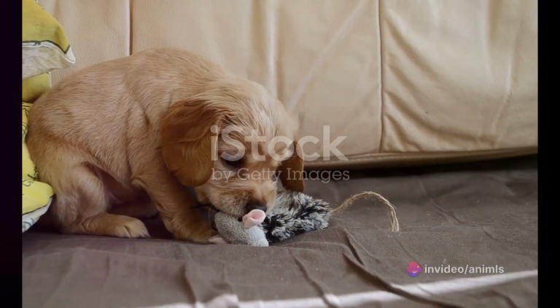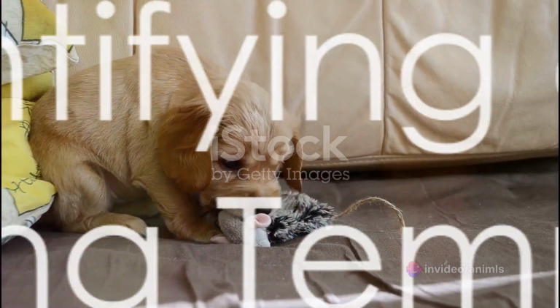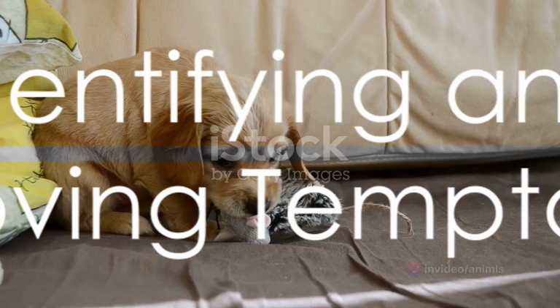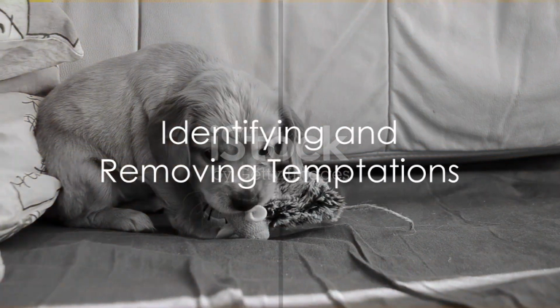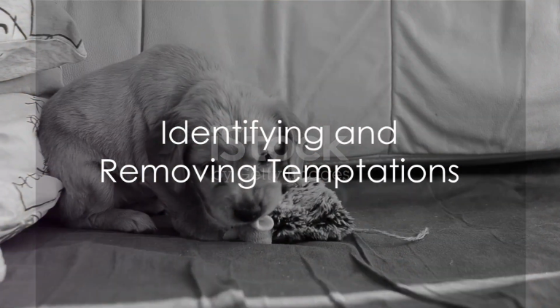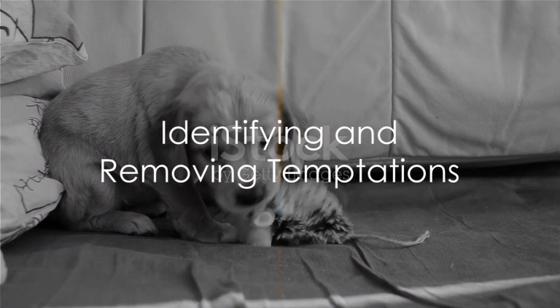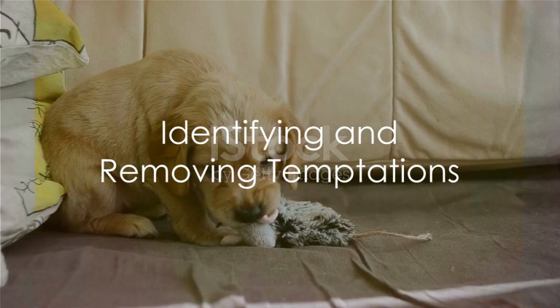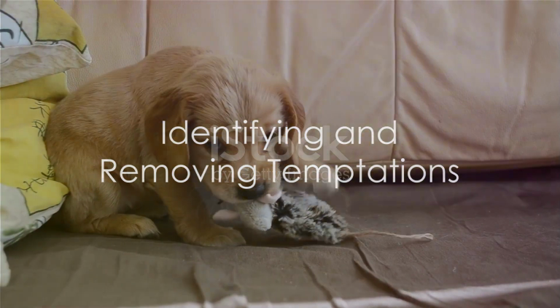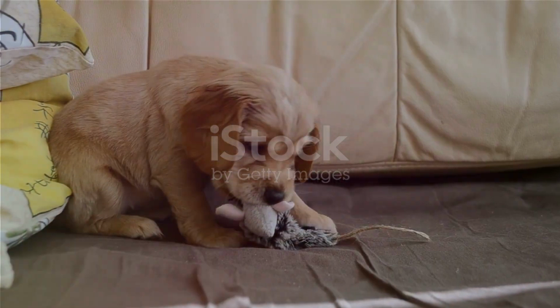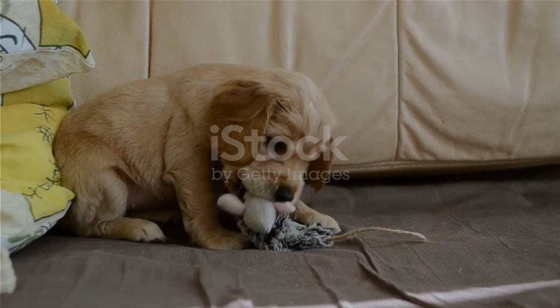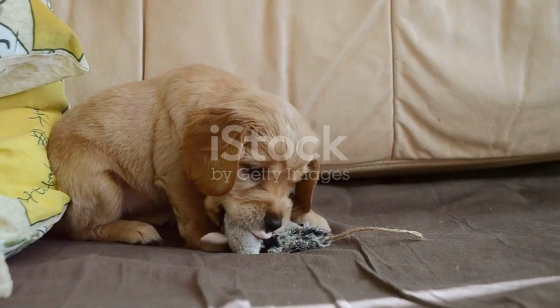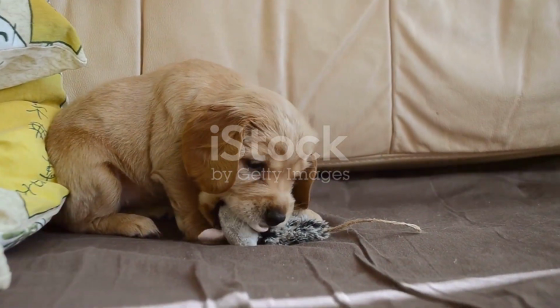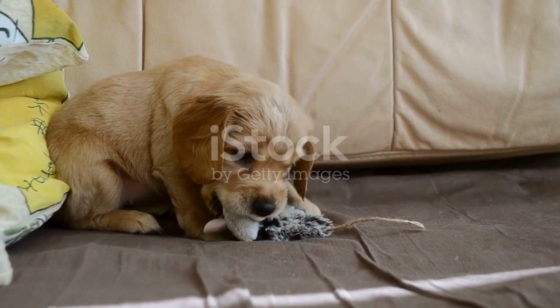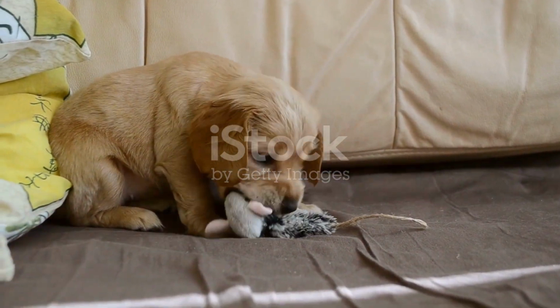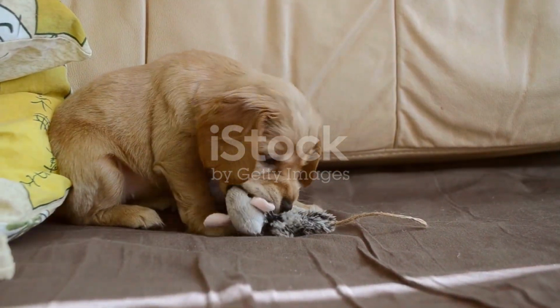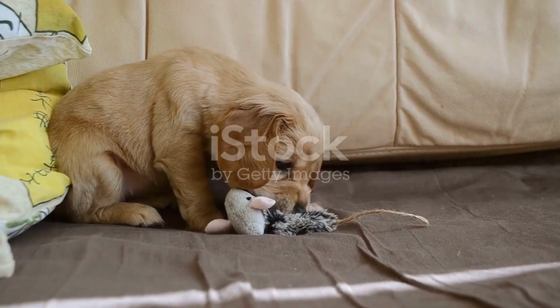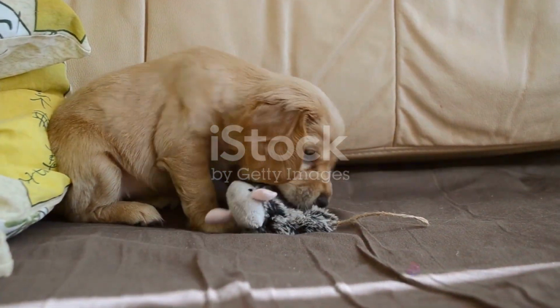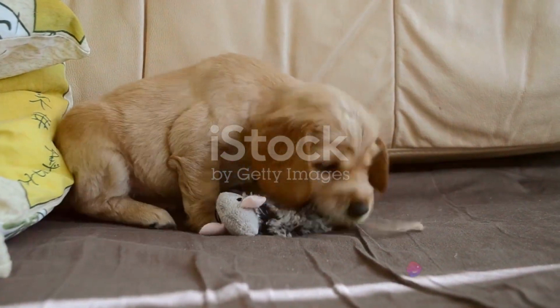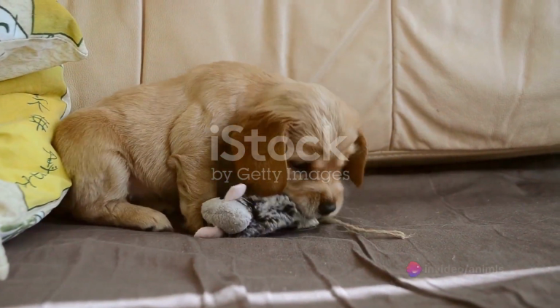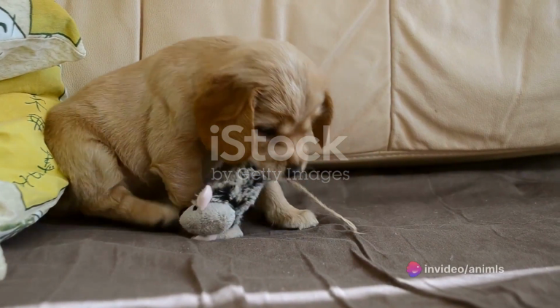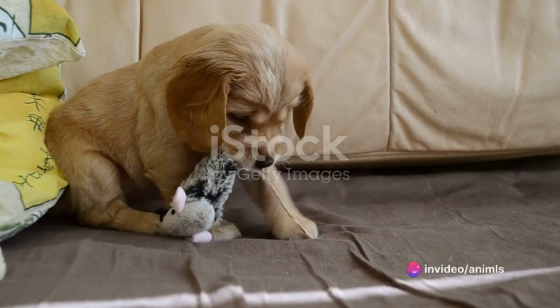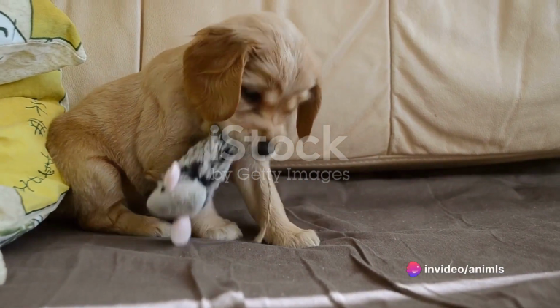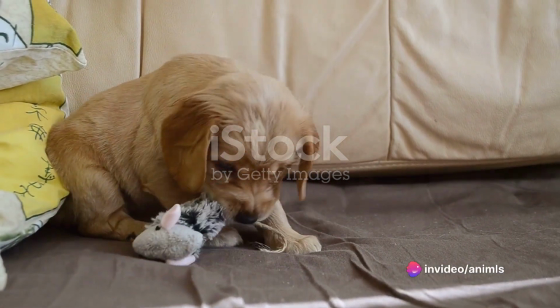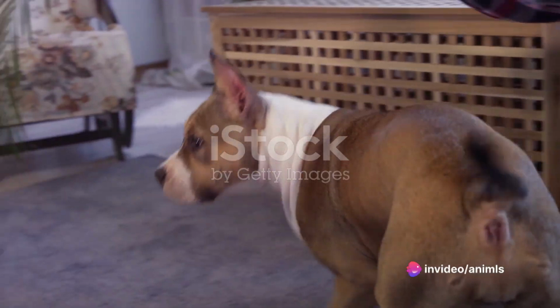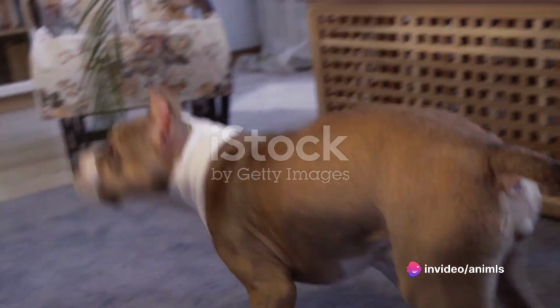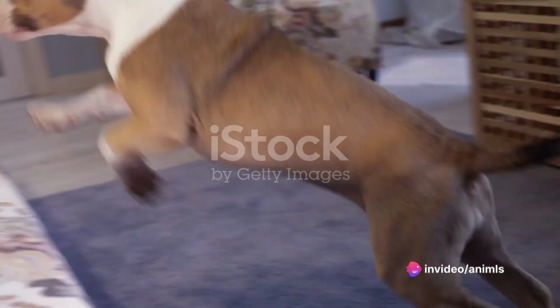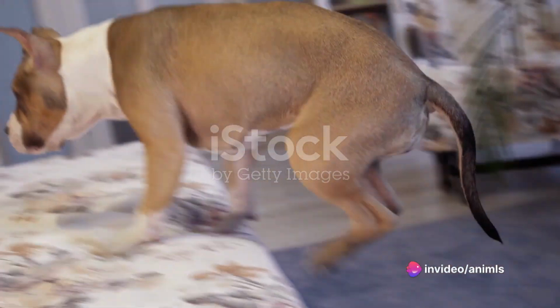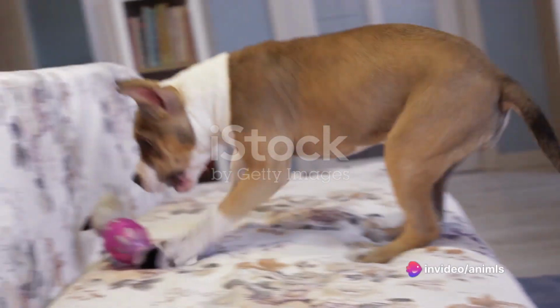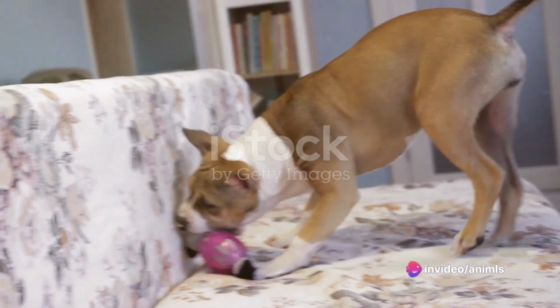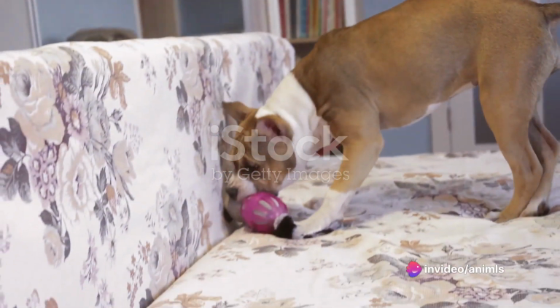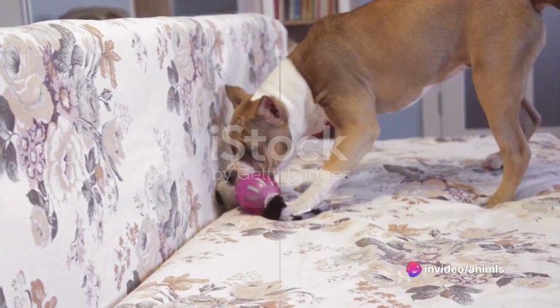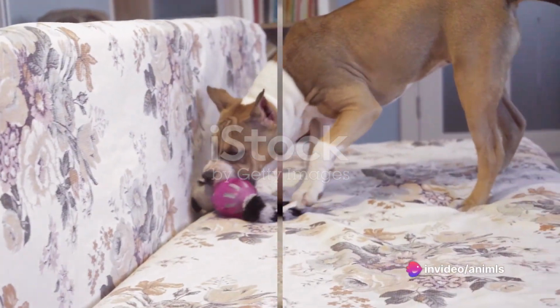Next, it's about identifying and removing temptations. We'll talk about puppy-proofing your home and keeping tempting items out of paw's reach. A stitch in time saves nine, and a little prevention can significantly curb unwanted chewing.